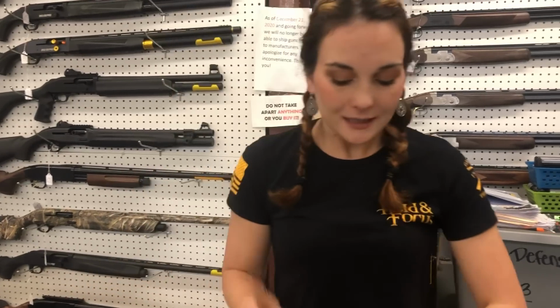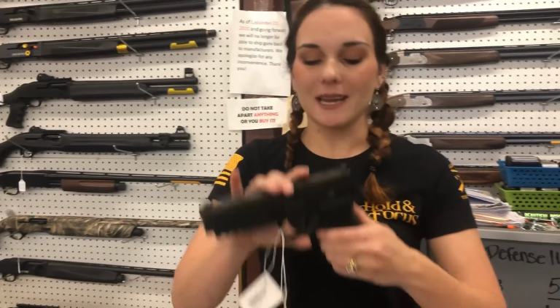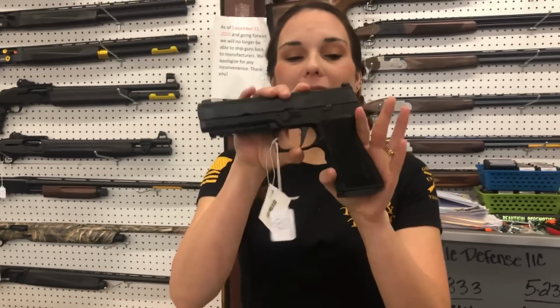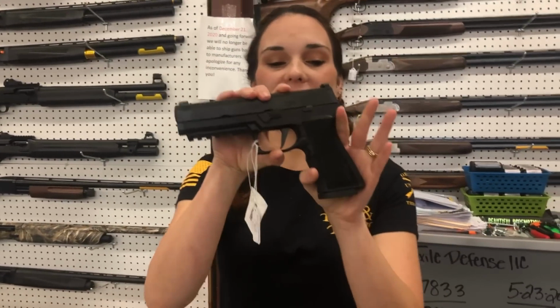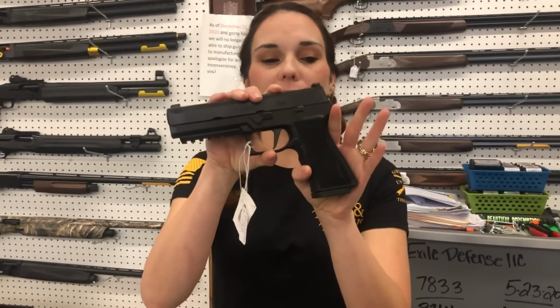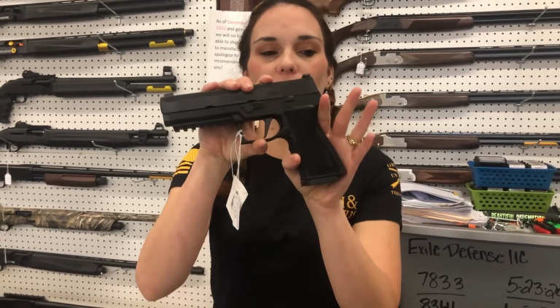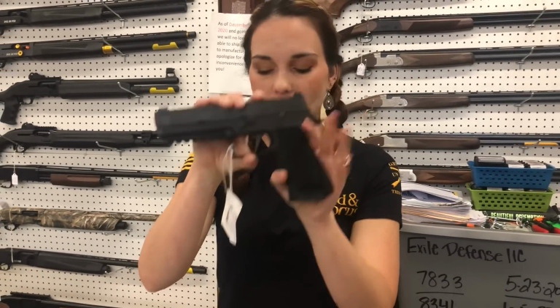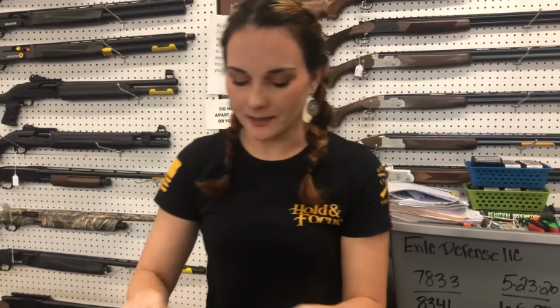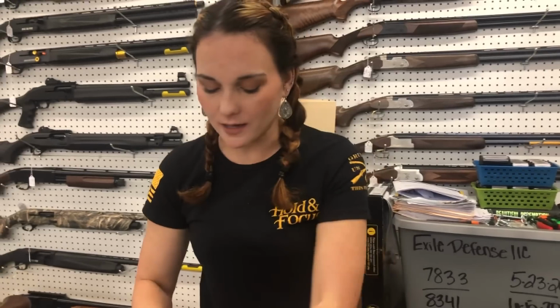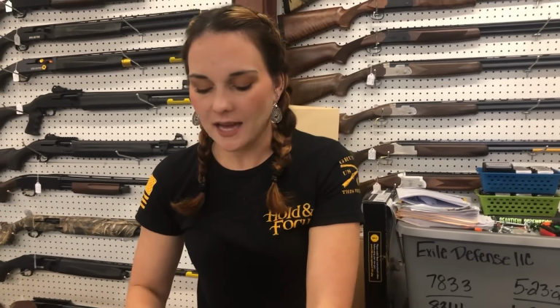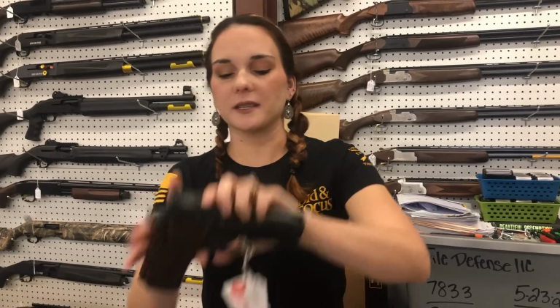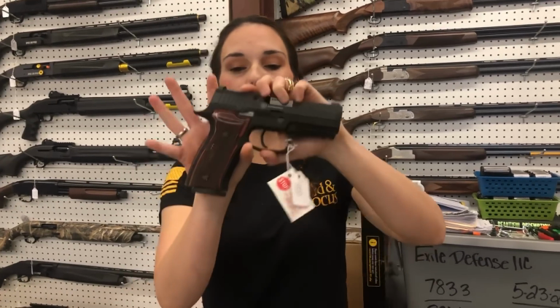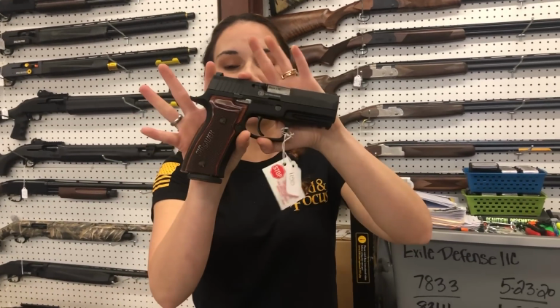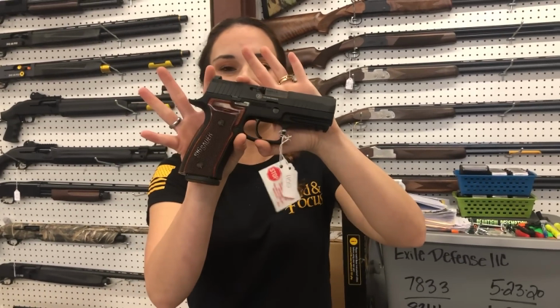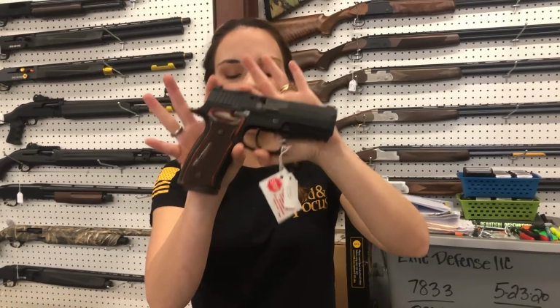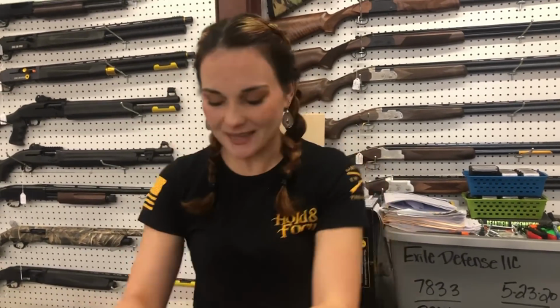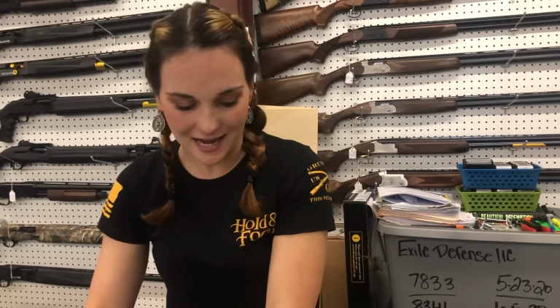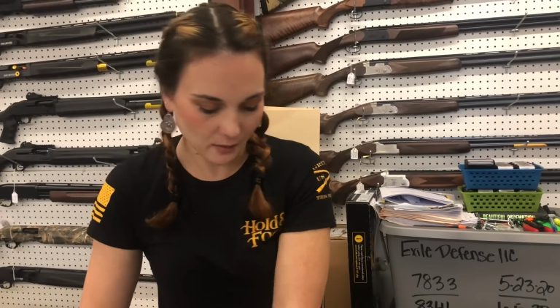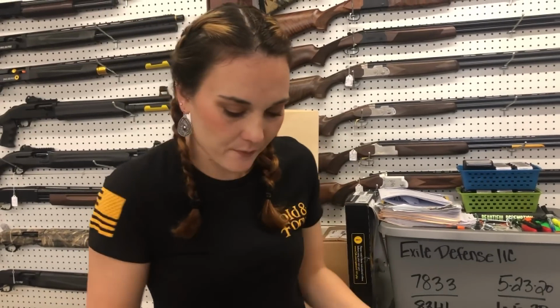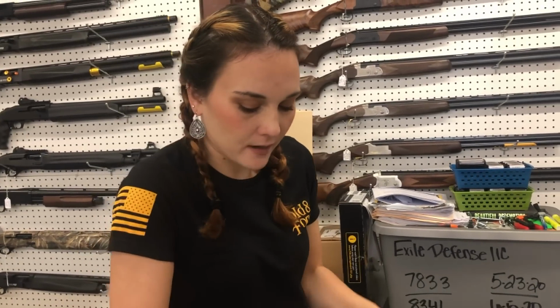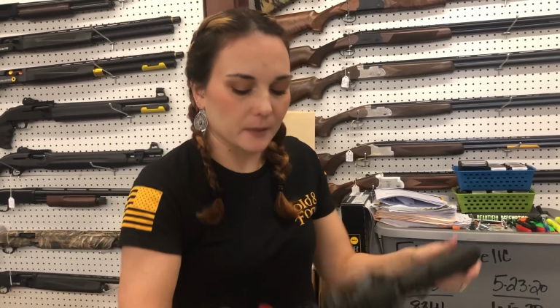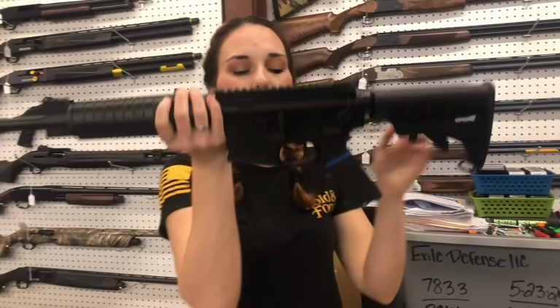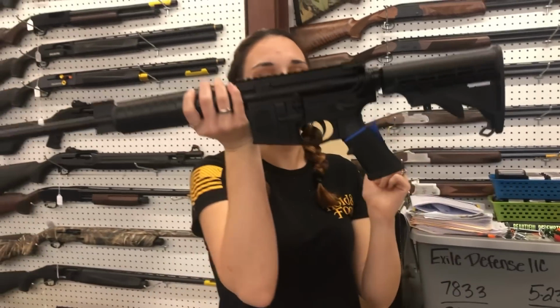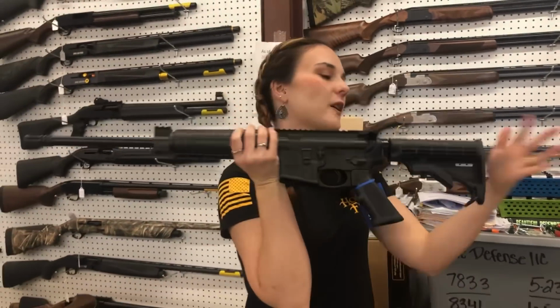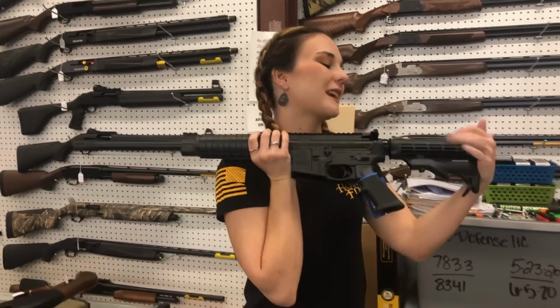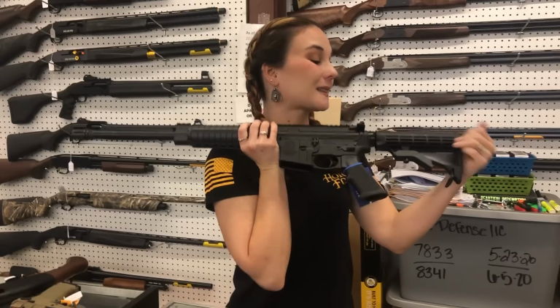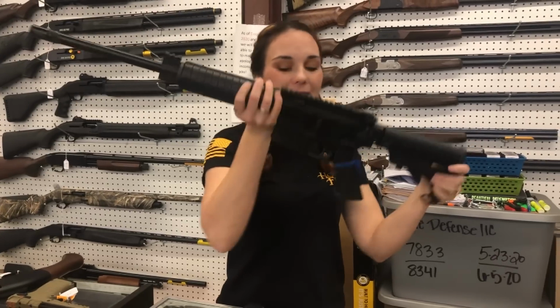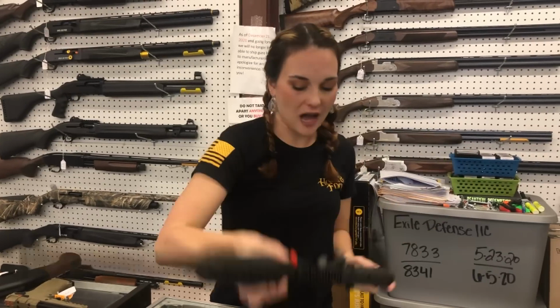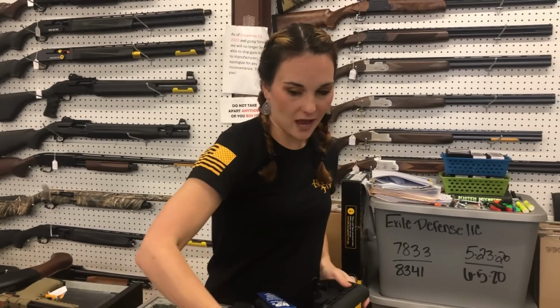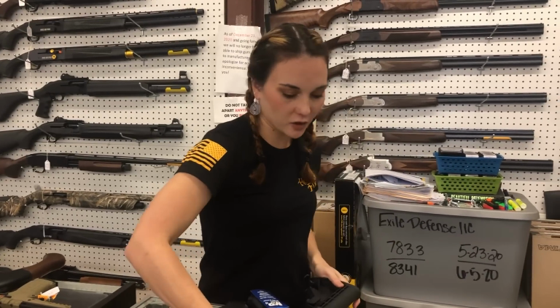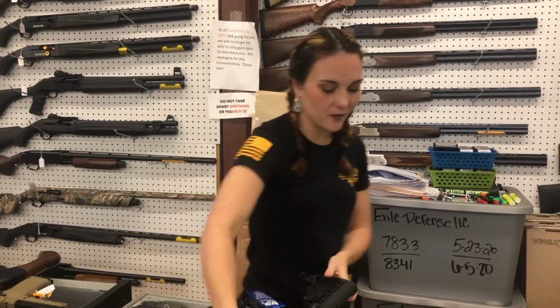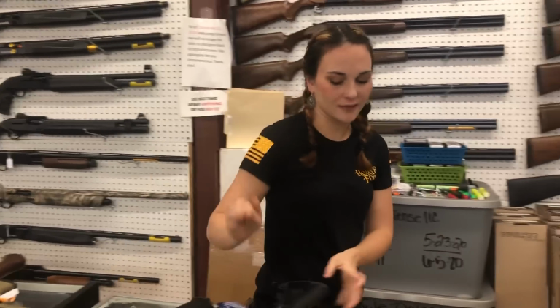Sig P320 X10 10mm are back in stock, as well as the P320 AXG Classic in 9mm. Smith & Wesson M&P 15 — $665 on that one y'all. She is a 5.56.